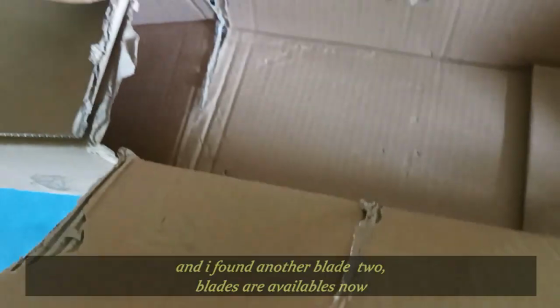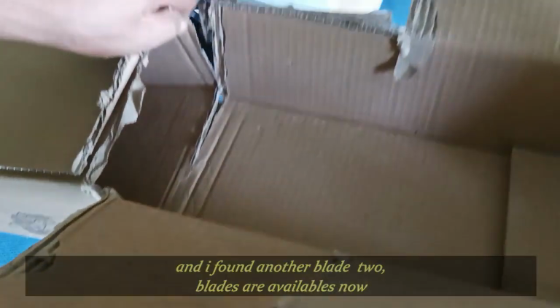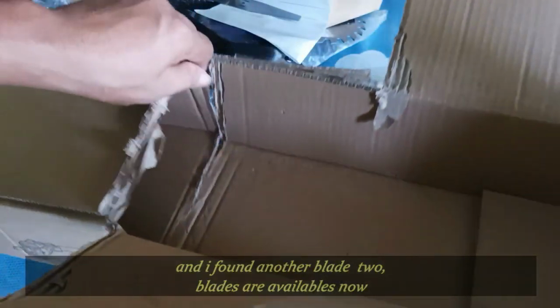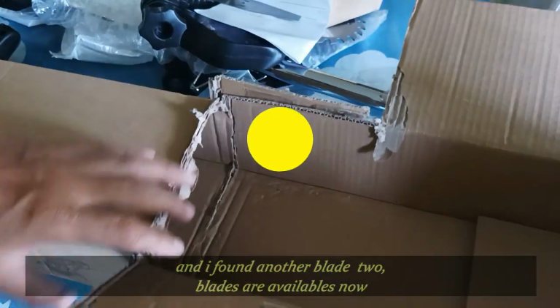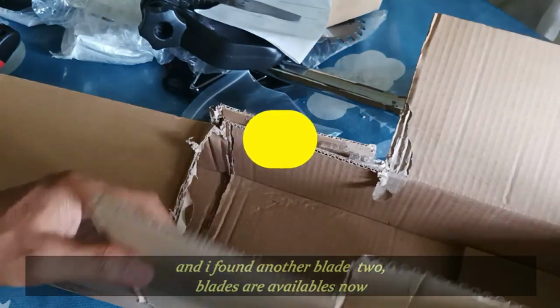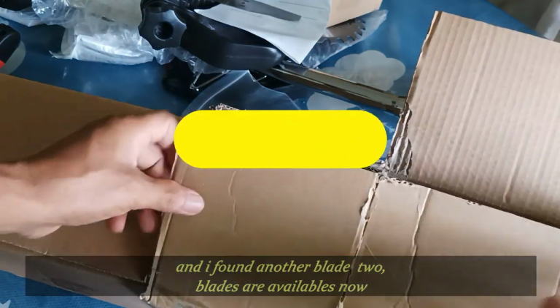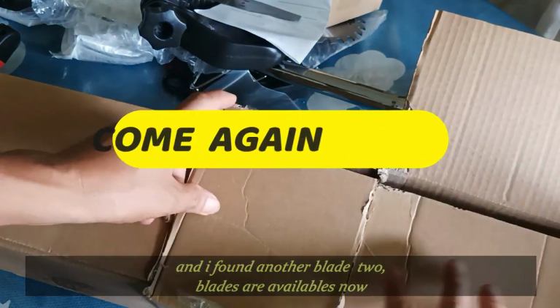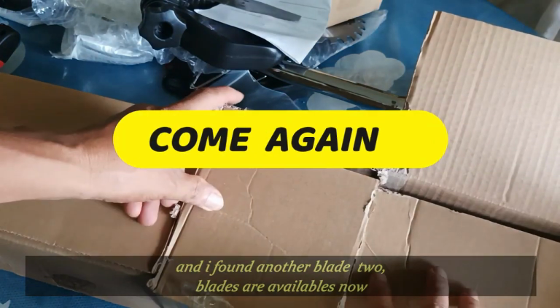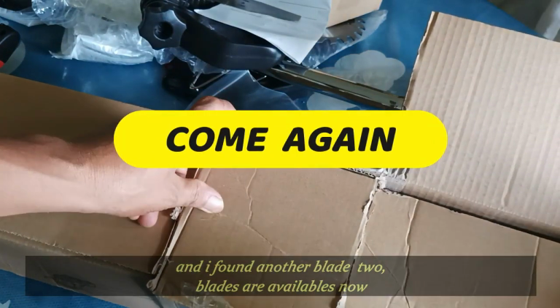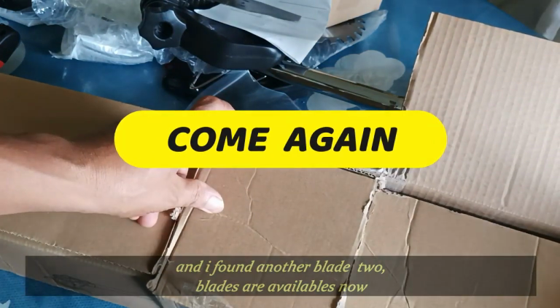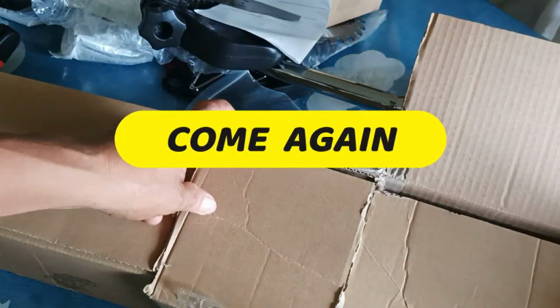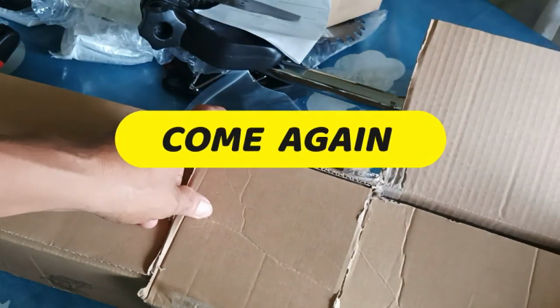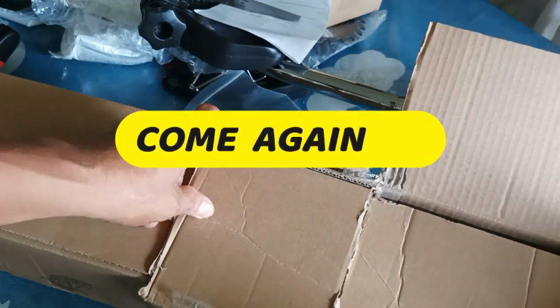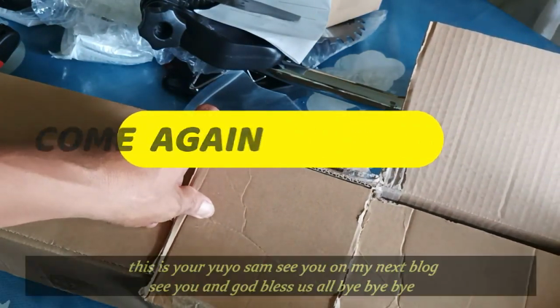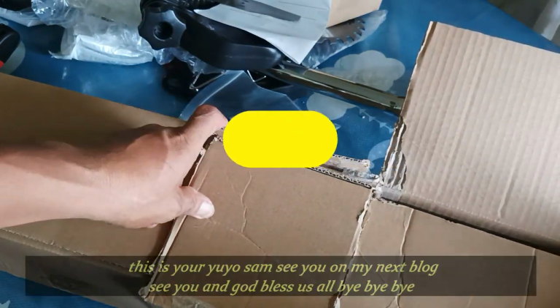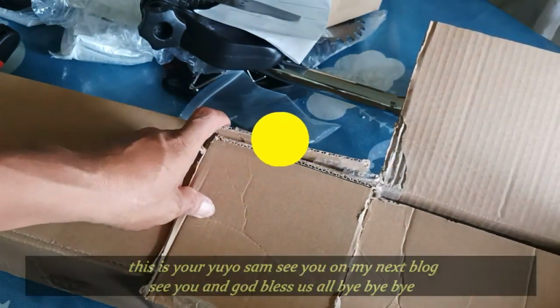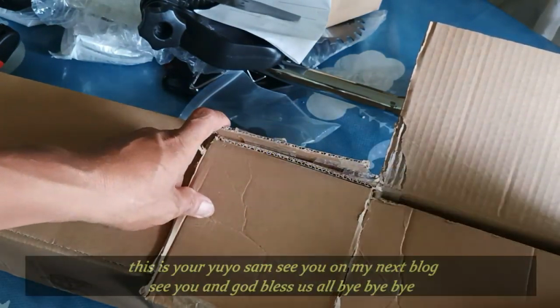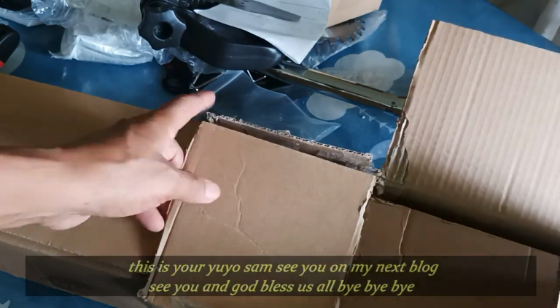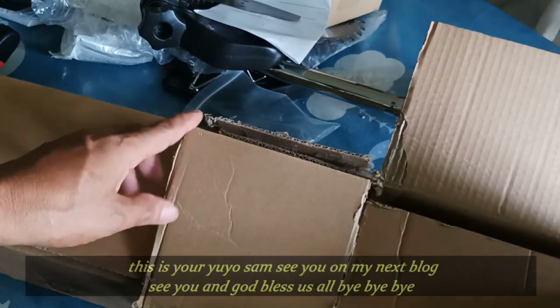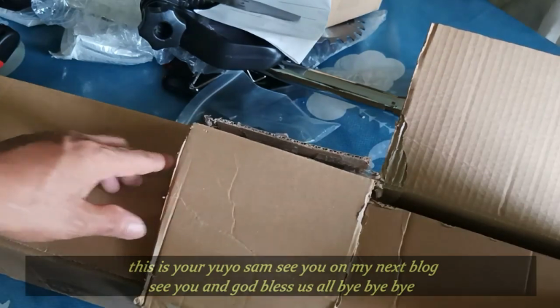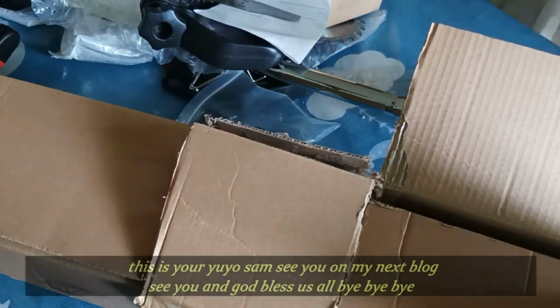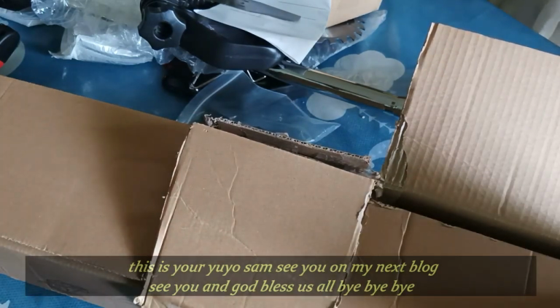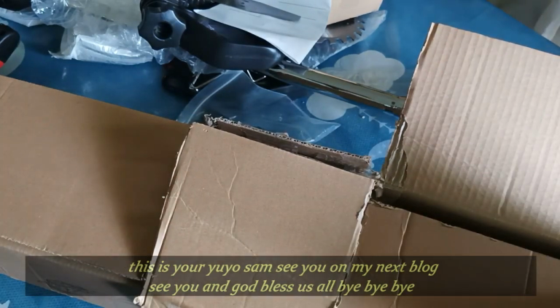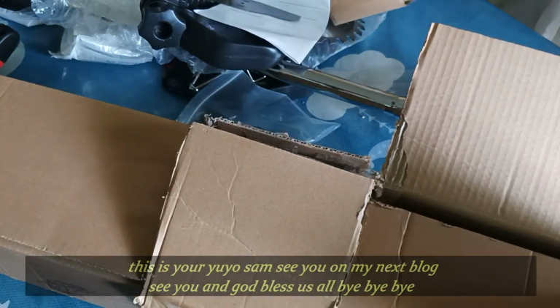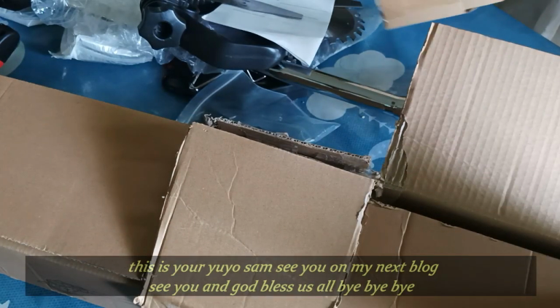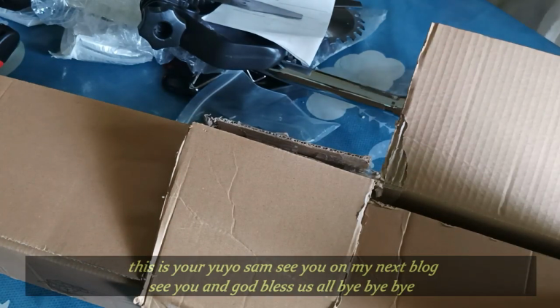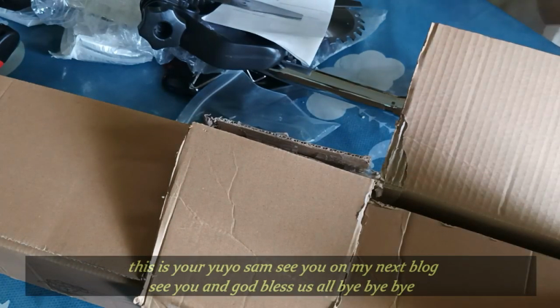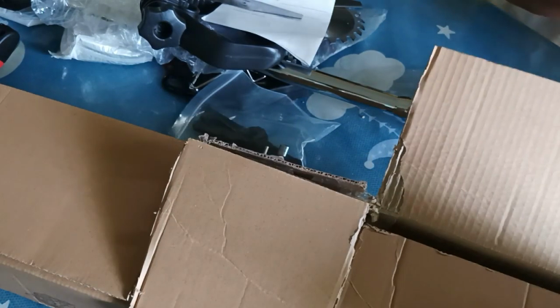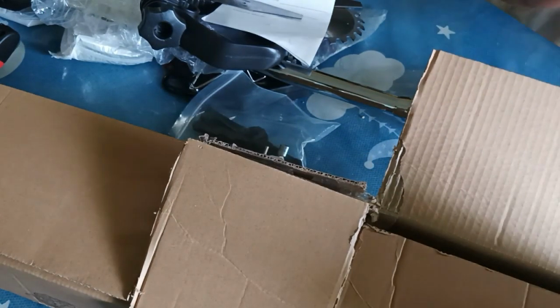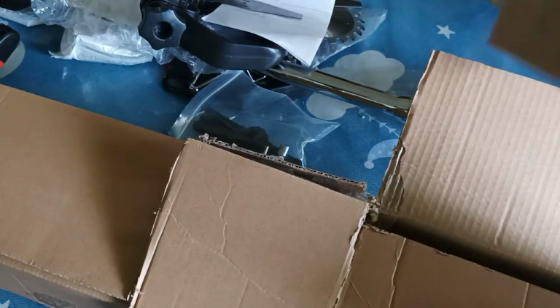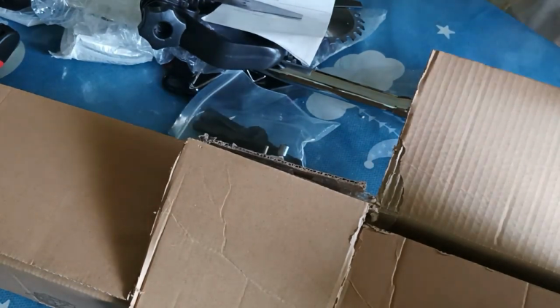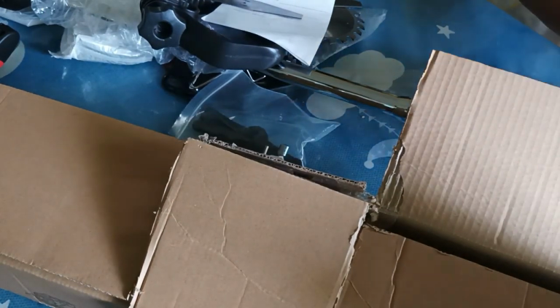Thank you very much for watching my content of unboxing this grass cutter. This is your Yoyo Sam — see you on my next vlog. And don't forget to subscribe, like, and share it to your friends or pals. See you, and God bless us all. Bye-bye.